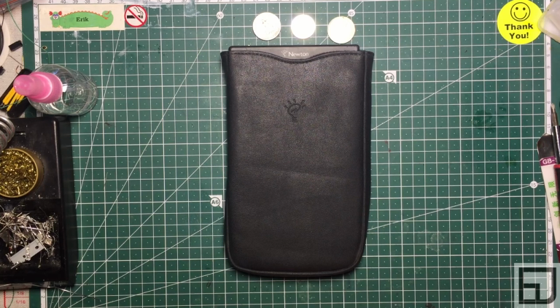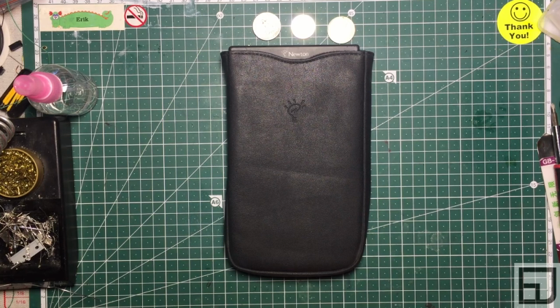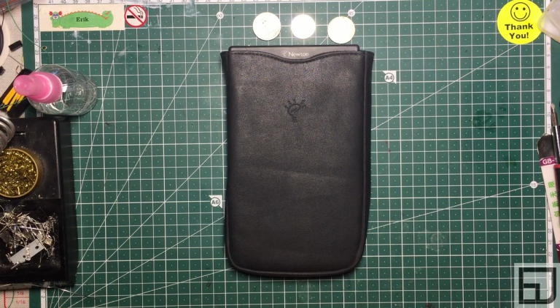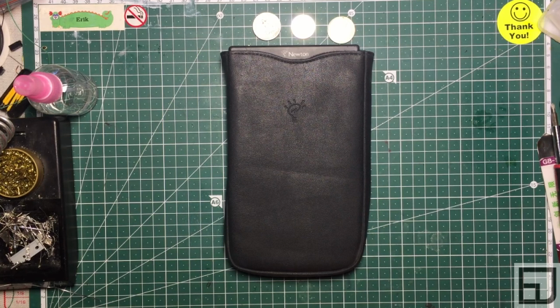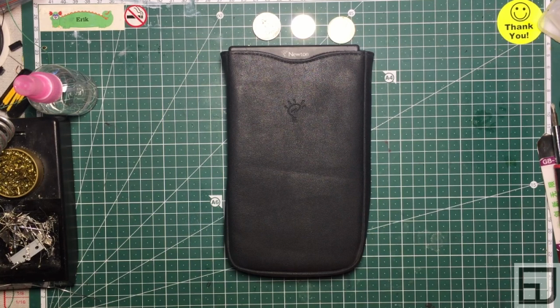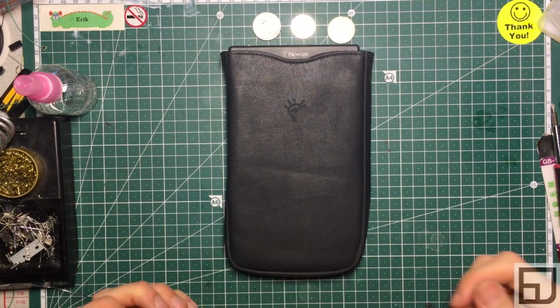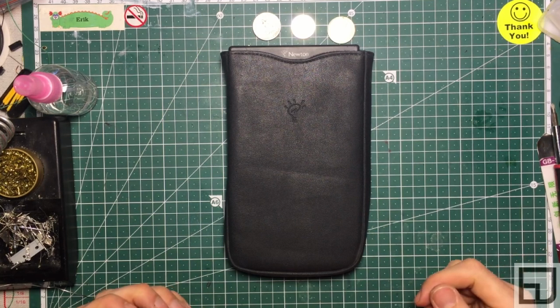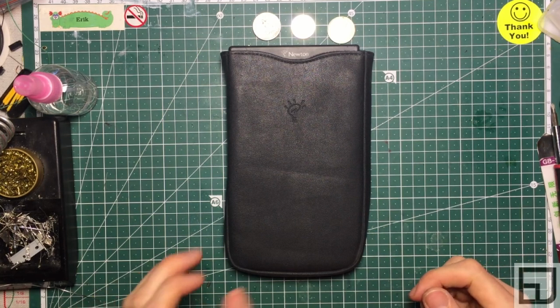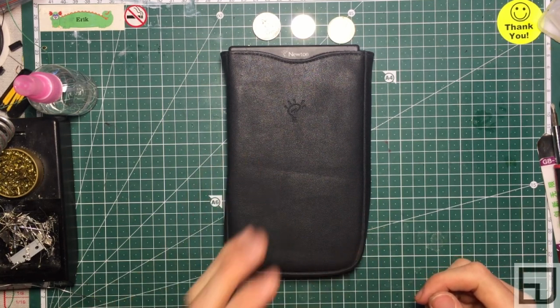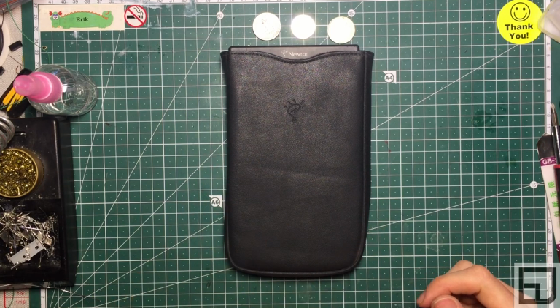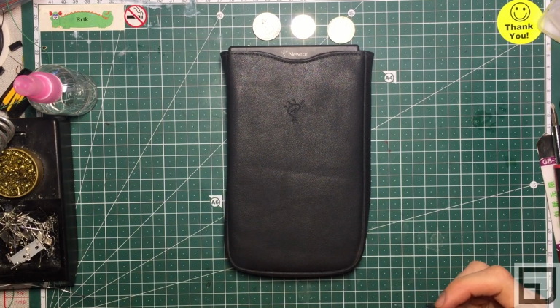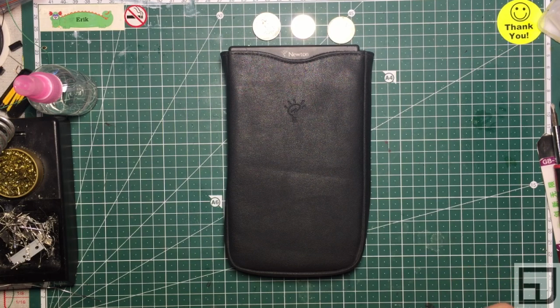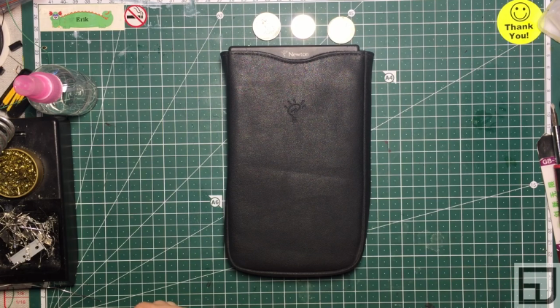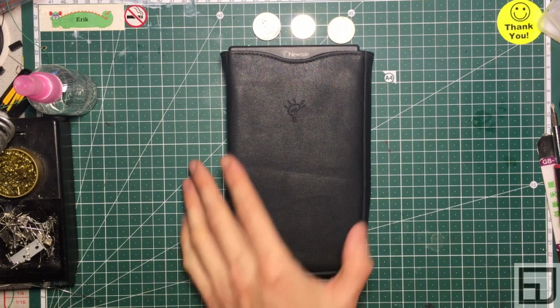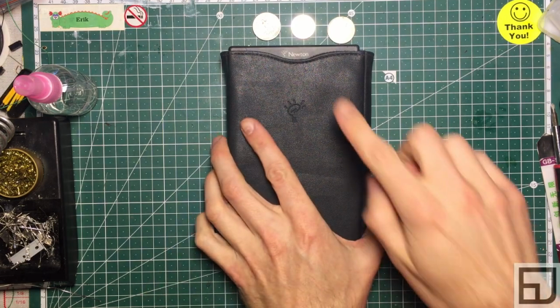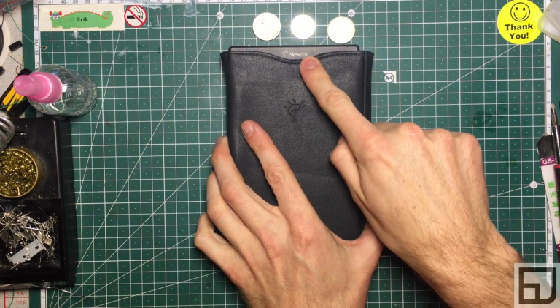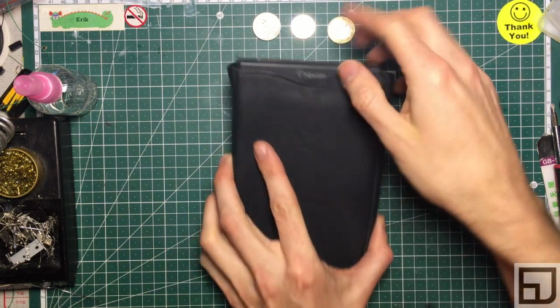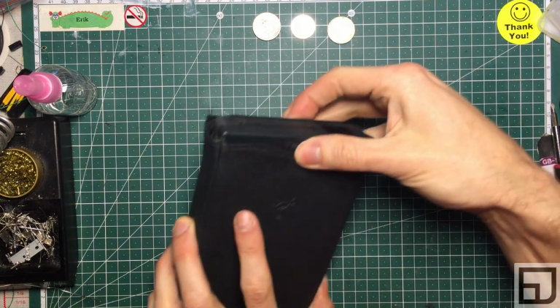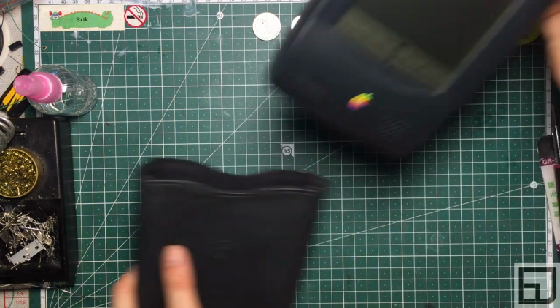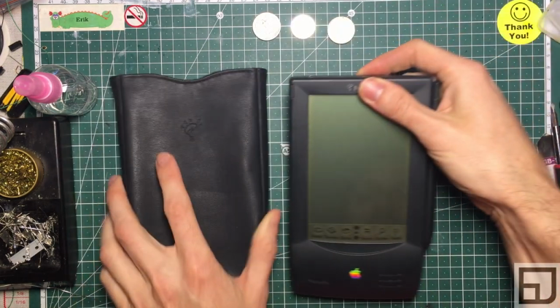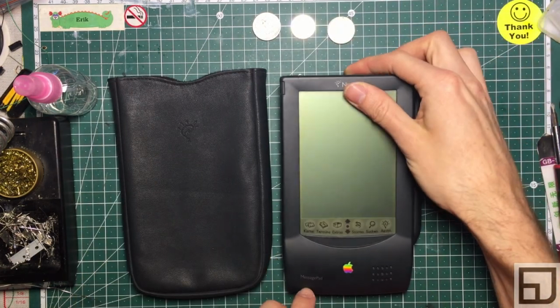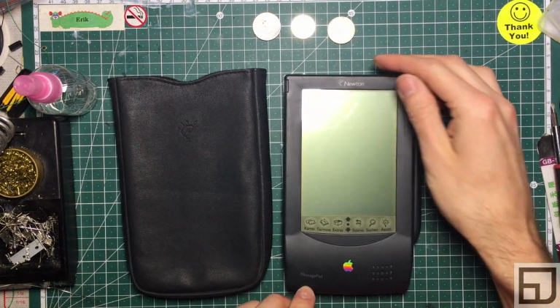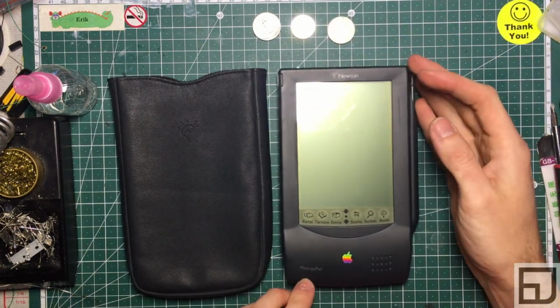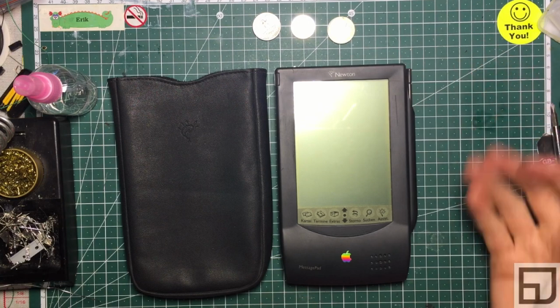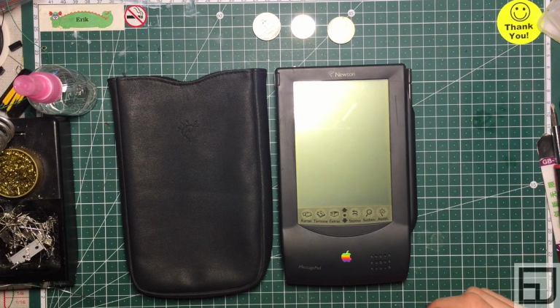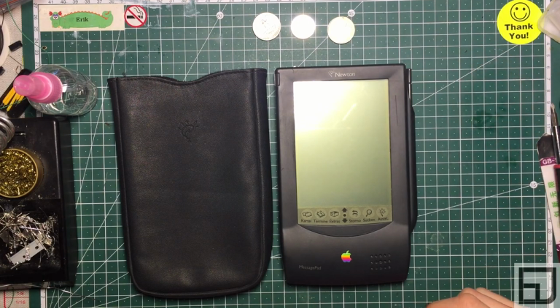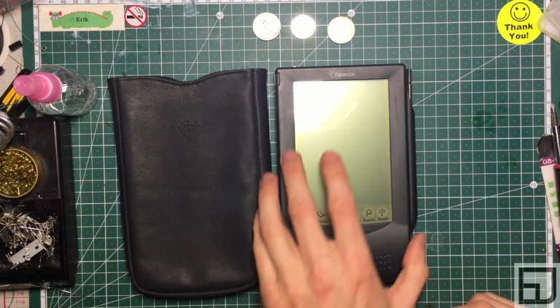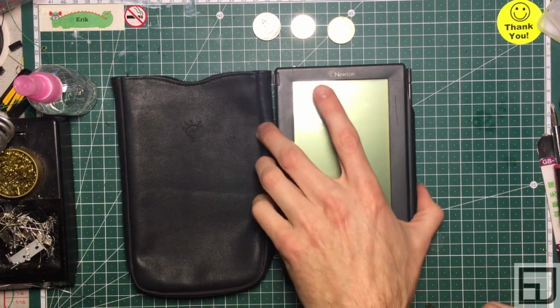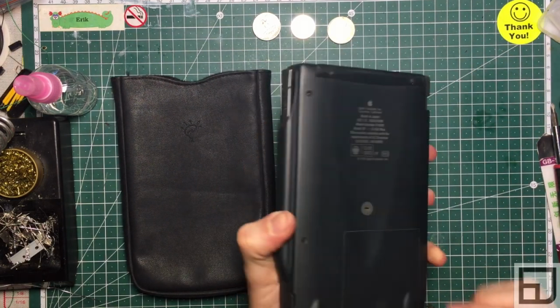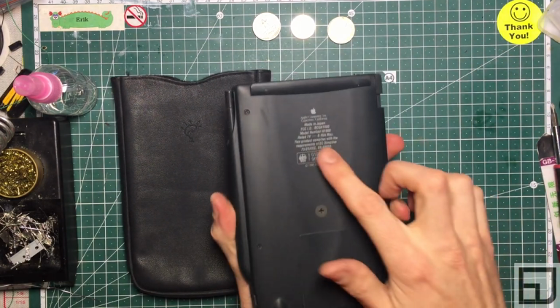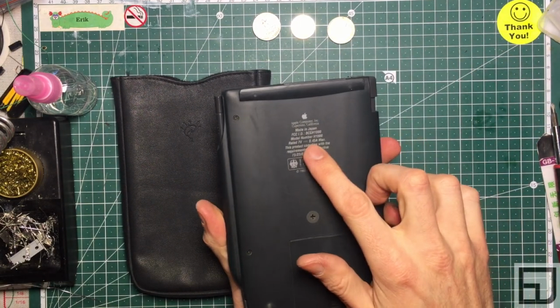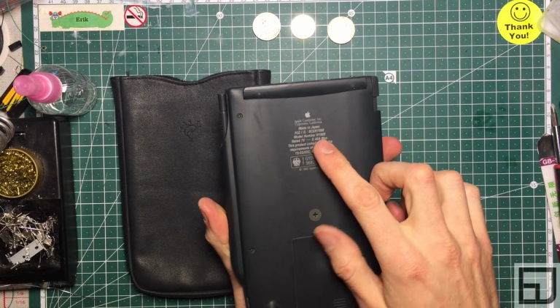Today we're going to restore an Apple product, victim of the 90s capacitor plague — a Newton MessagePad, the original Newton MessagePad, model H-1000.